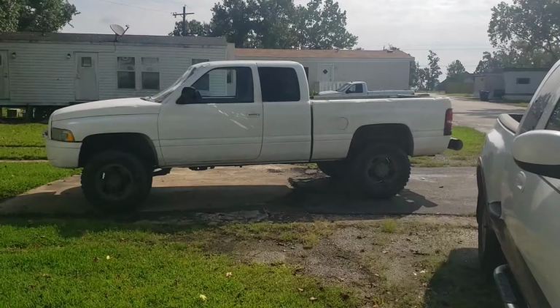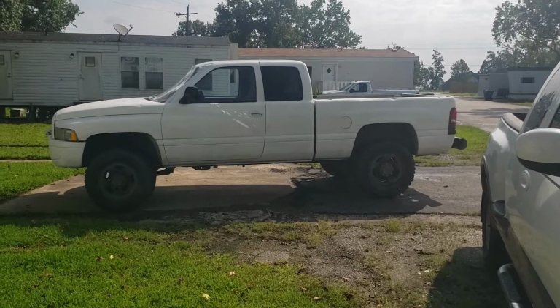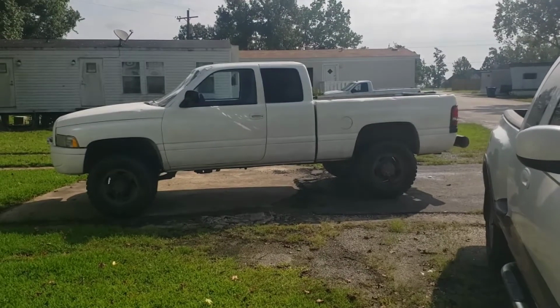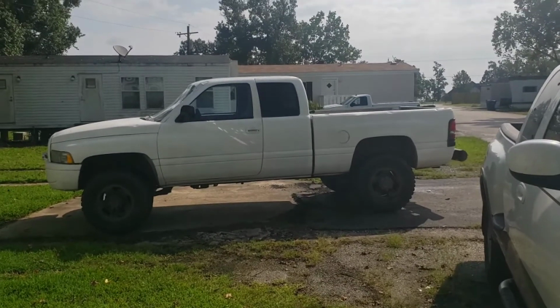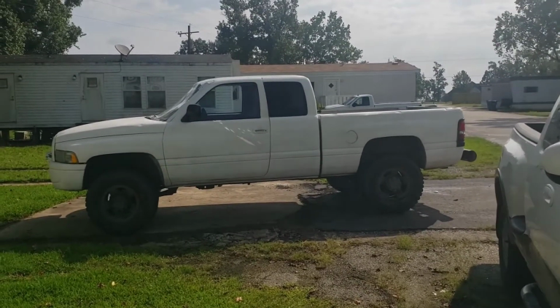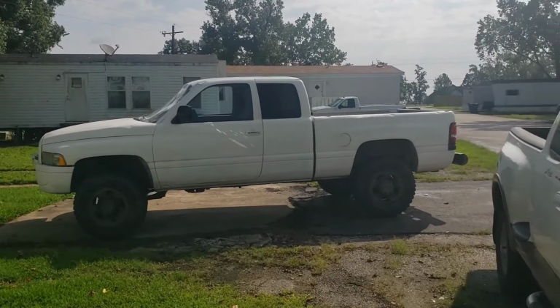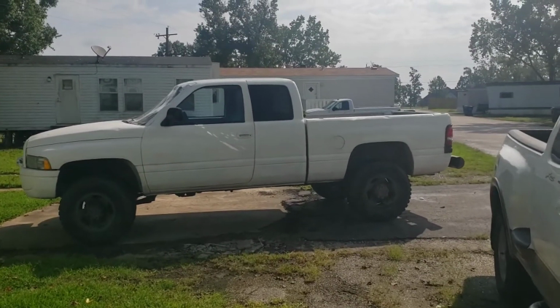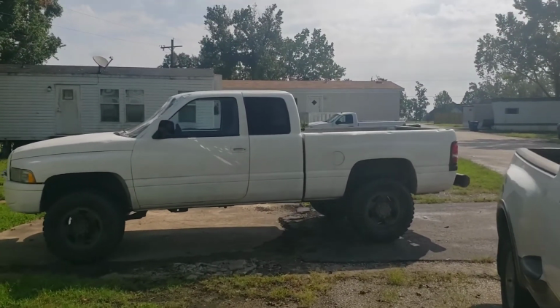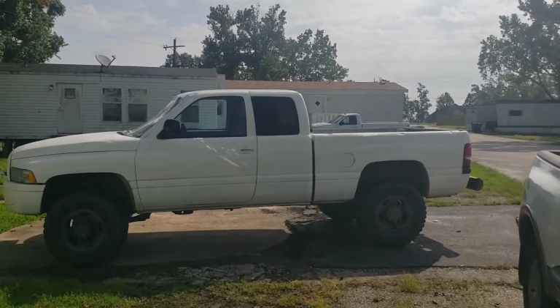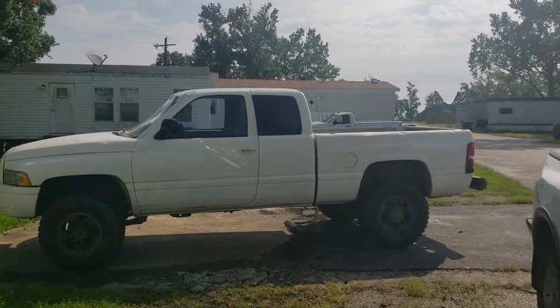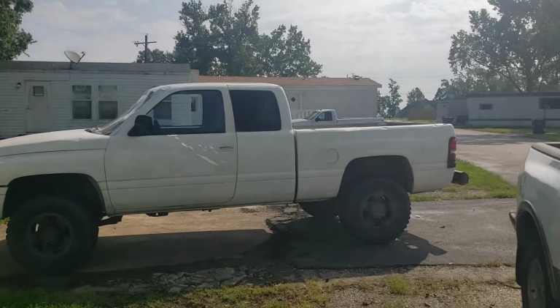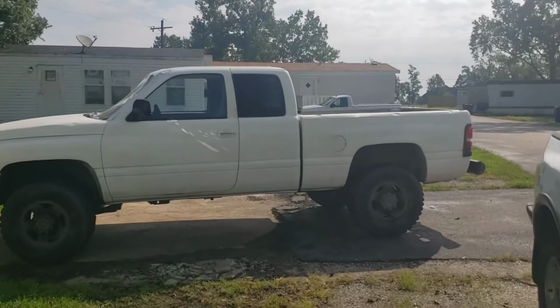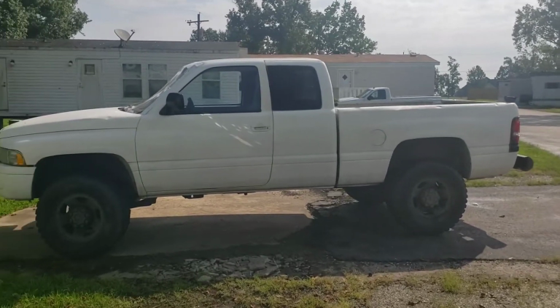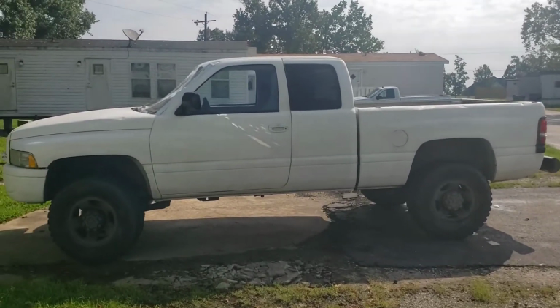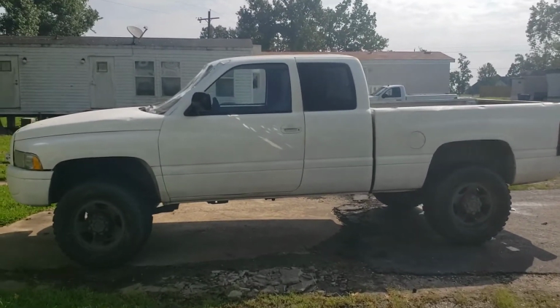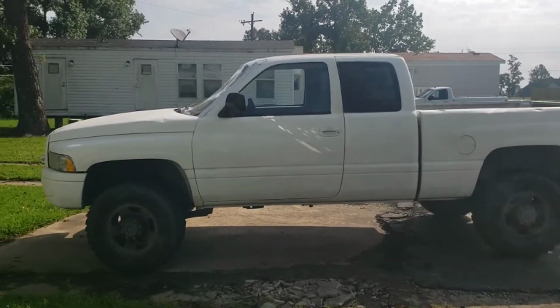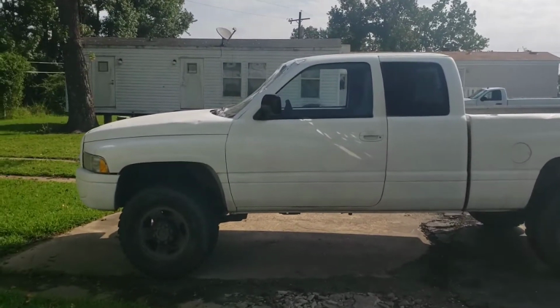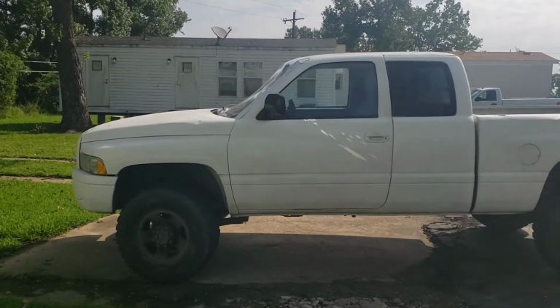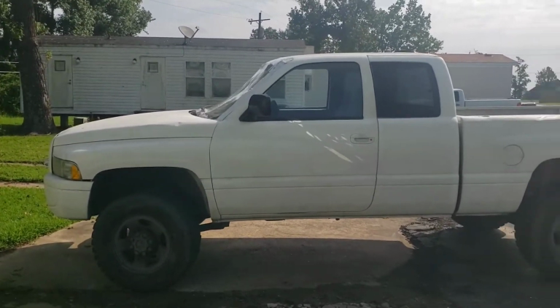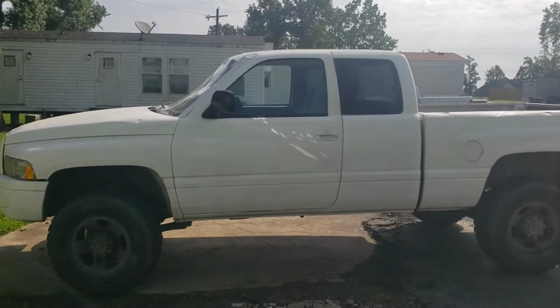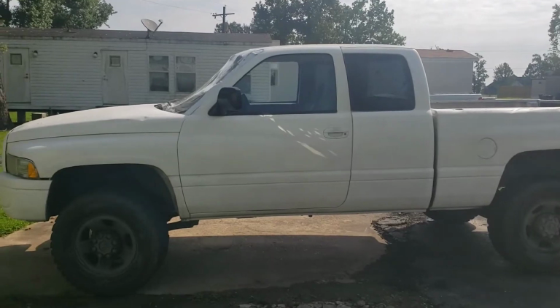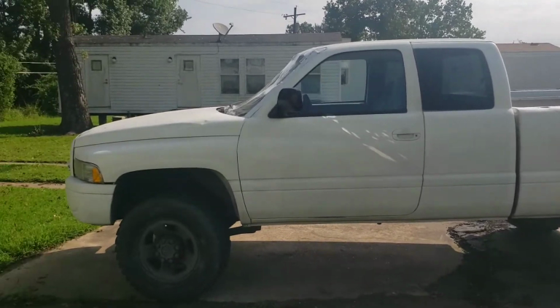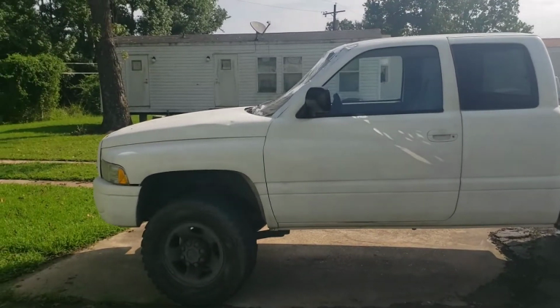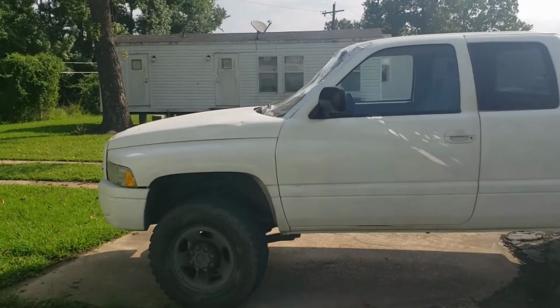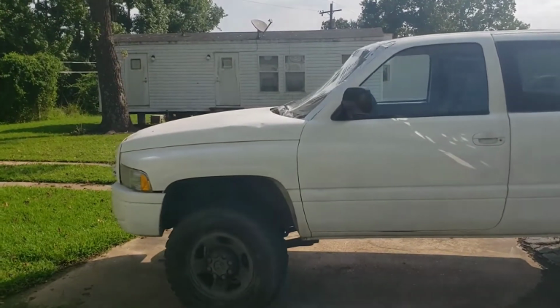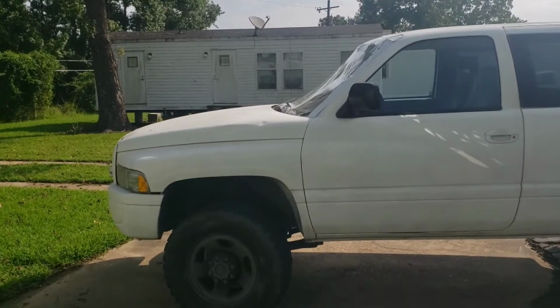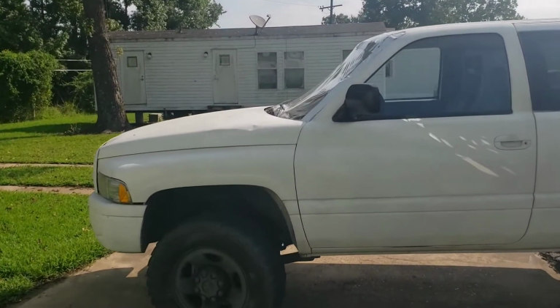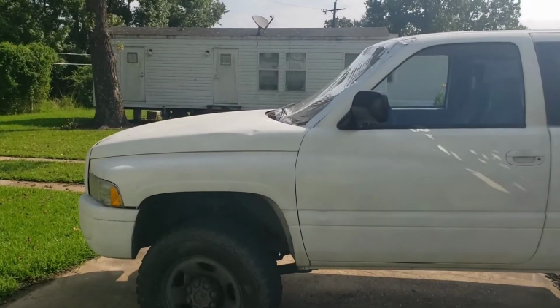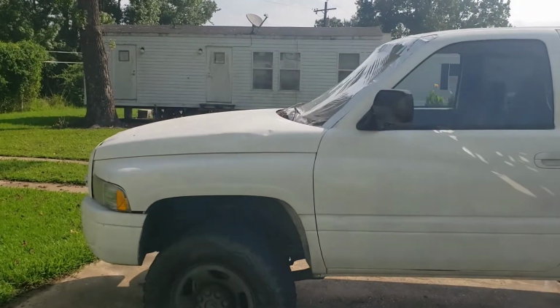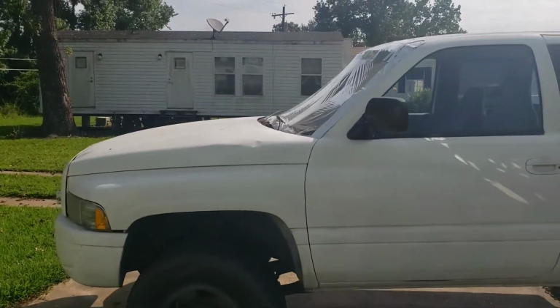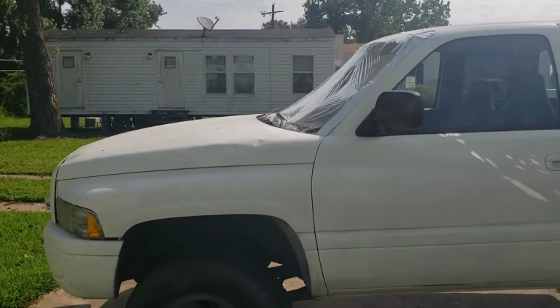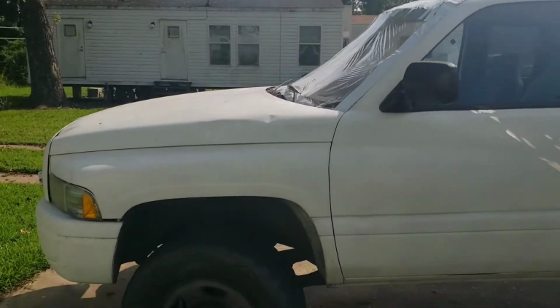Hey everybody, it's Matt with the Easy Life, and I'm here to show y'all my new truck. It's a 1997 Dodge Ram 2500. It's pretty beat up, and I'll give y'all the story about it after we do a quick walk around.